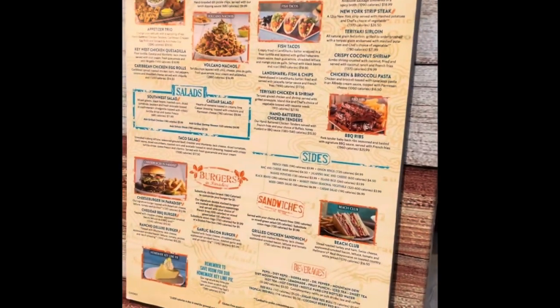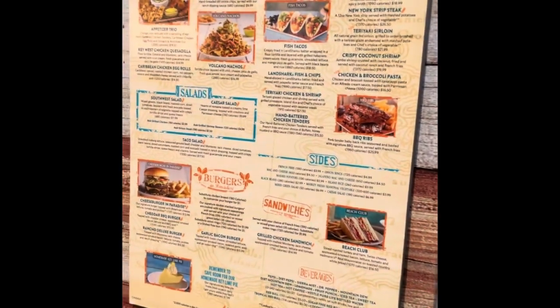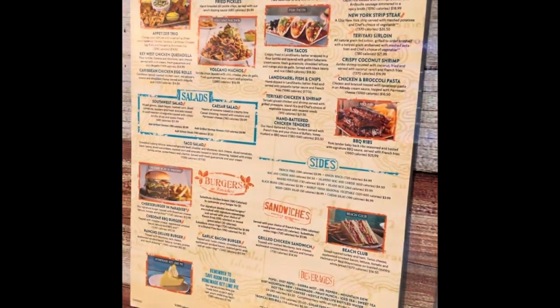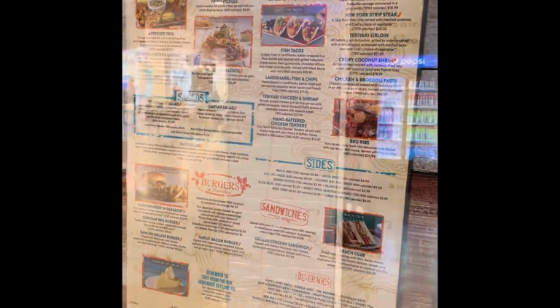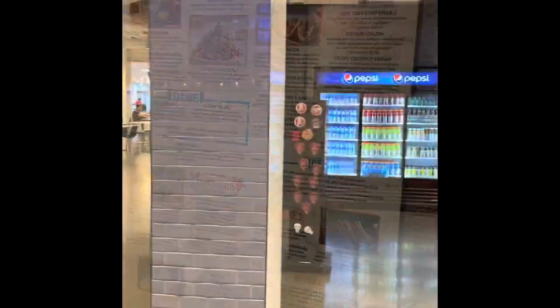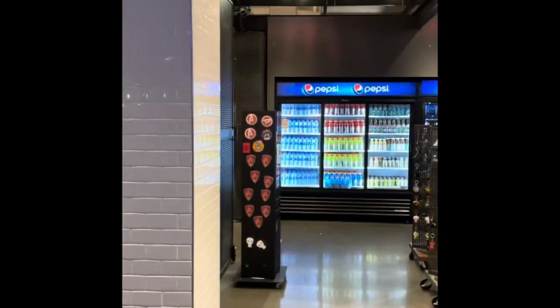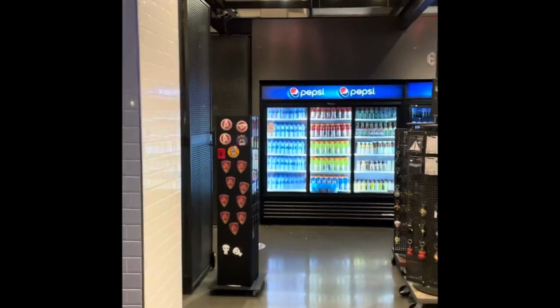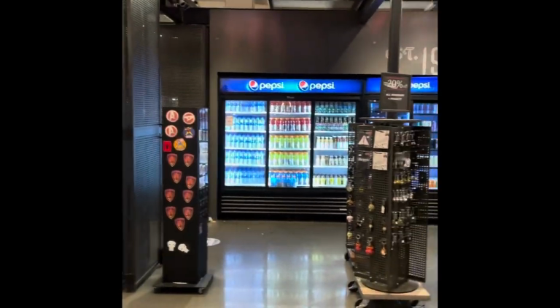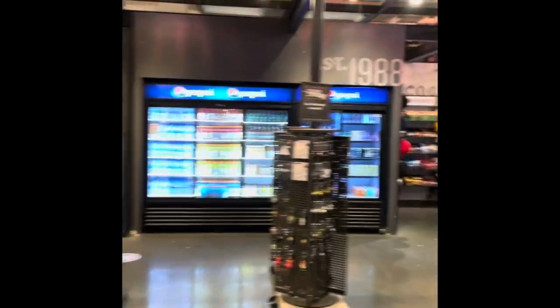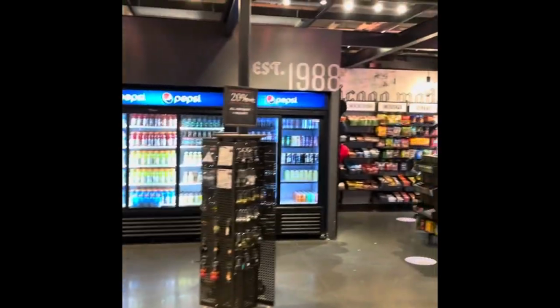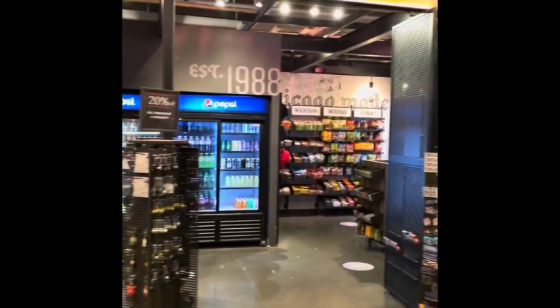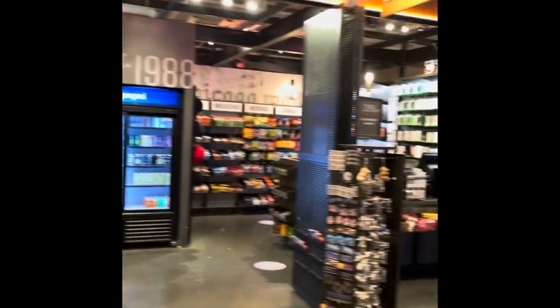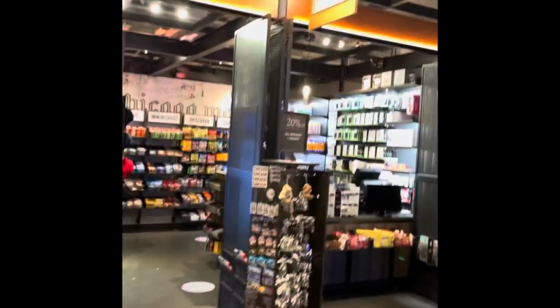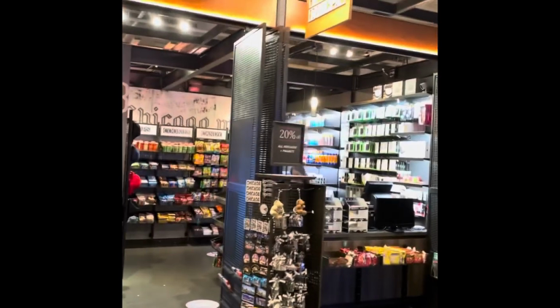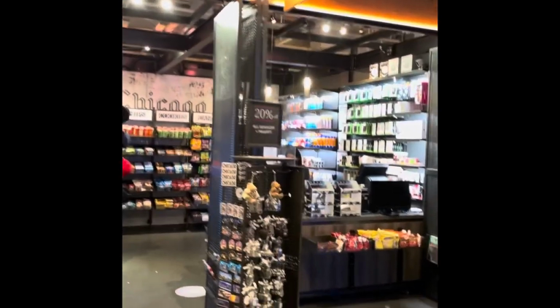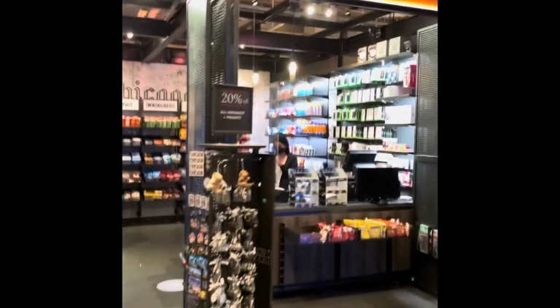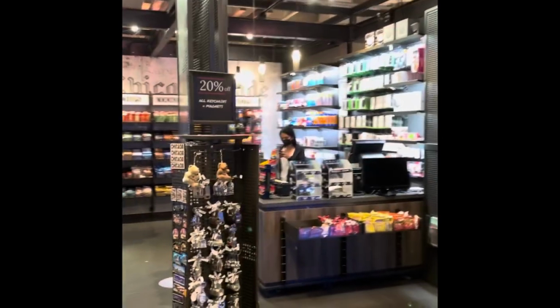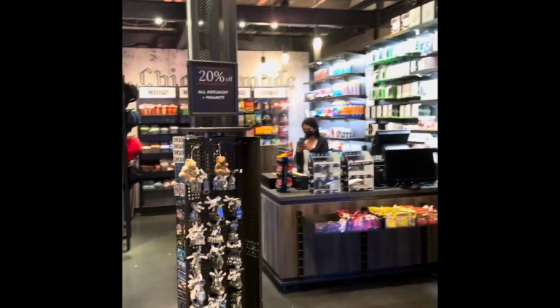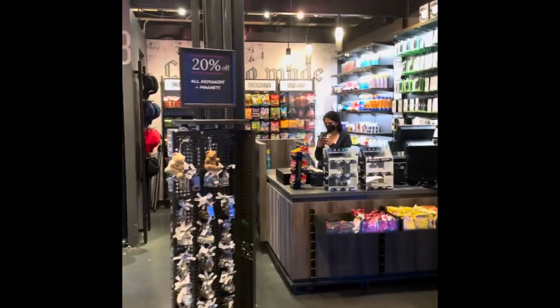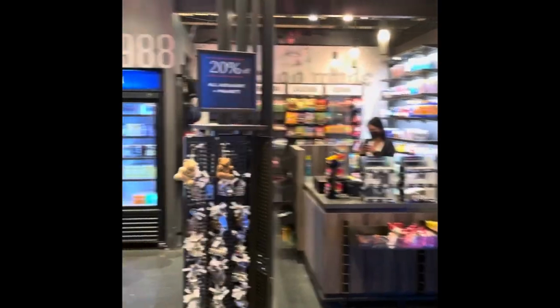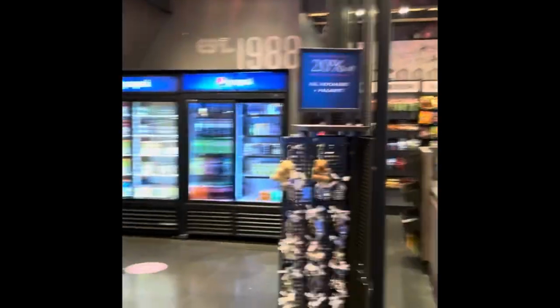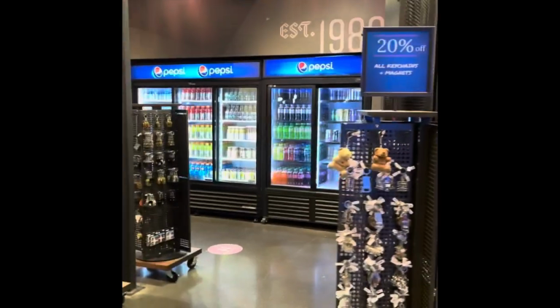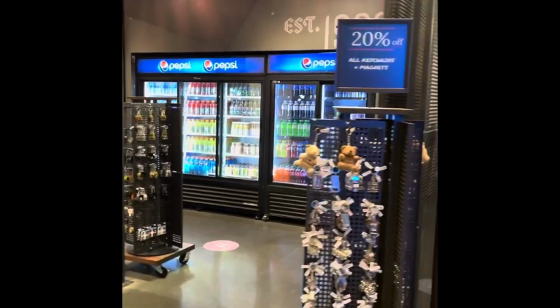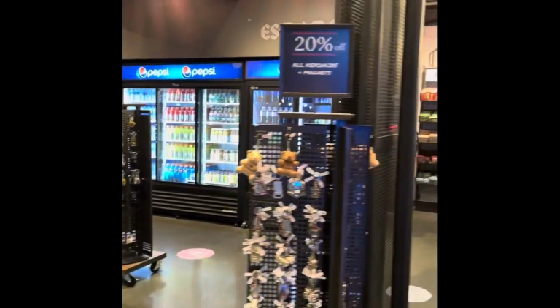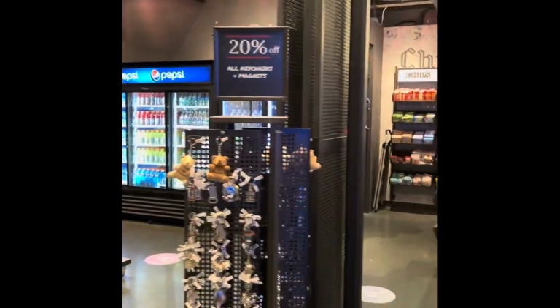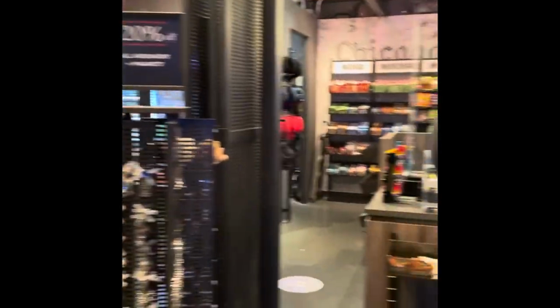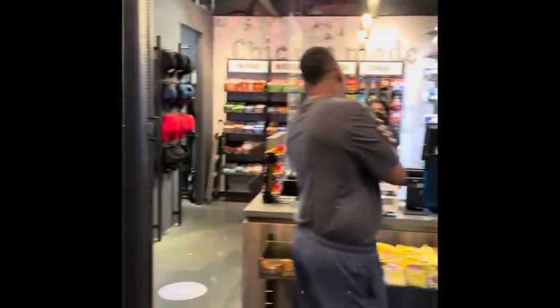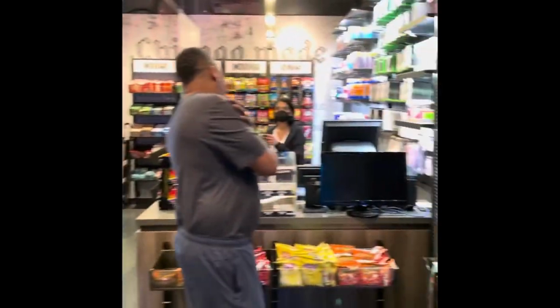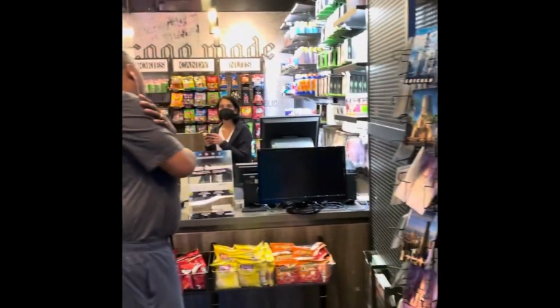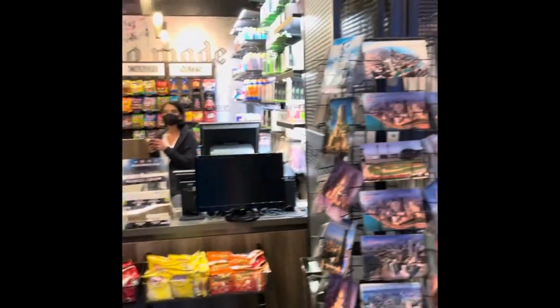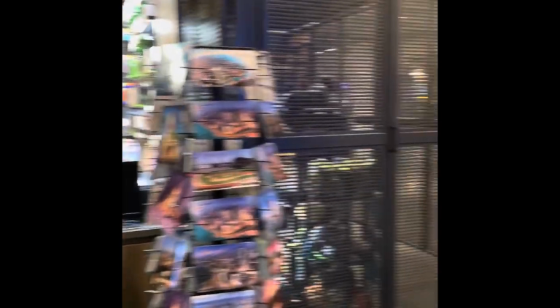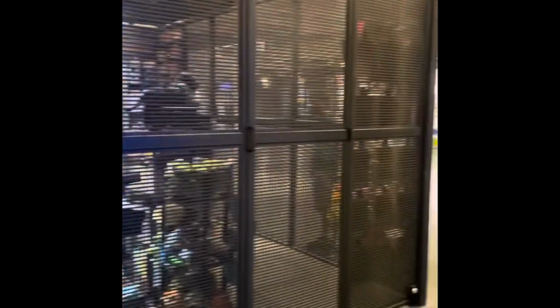They've got key lime pie prices. There's also a little convenience store here on the pier.